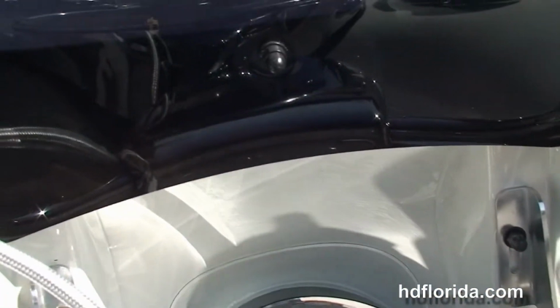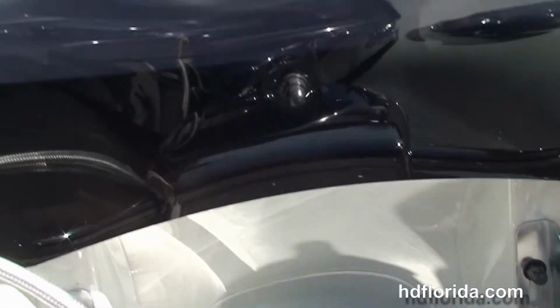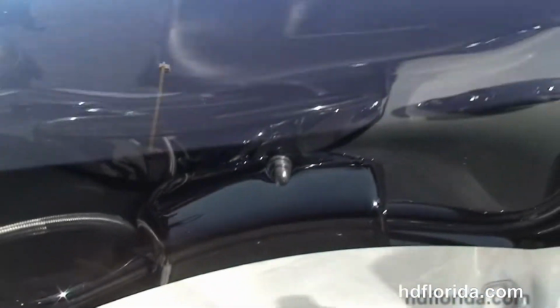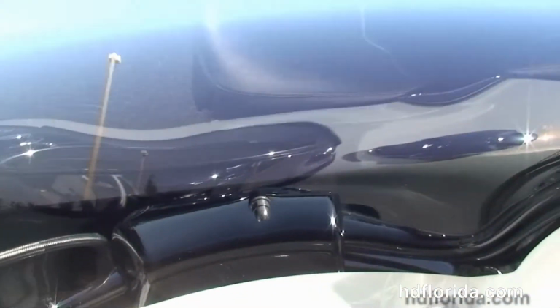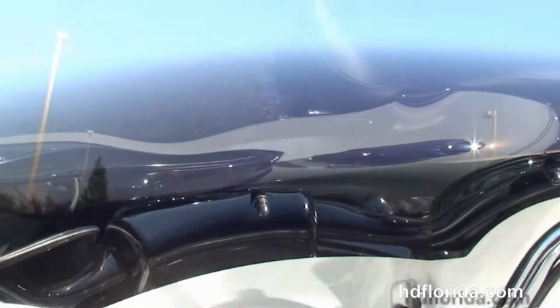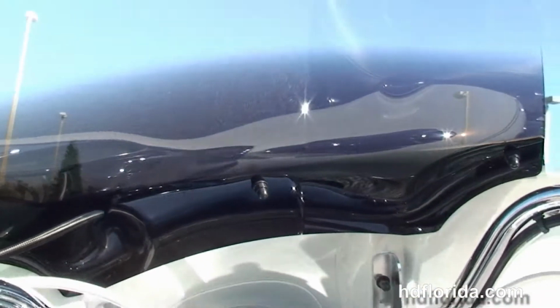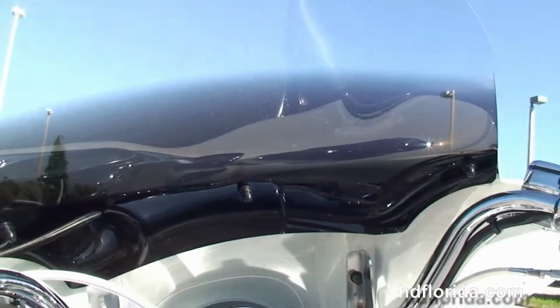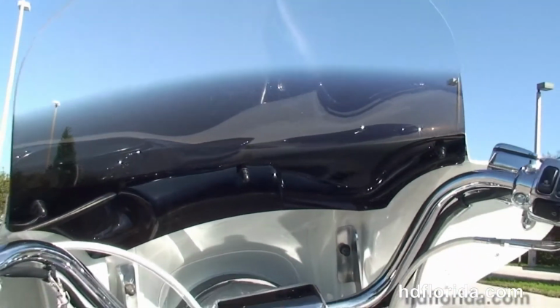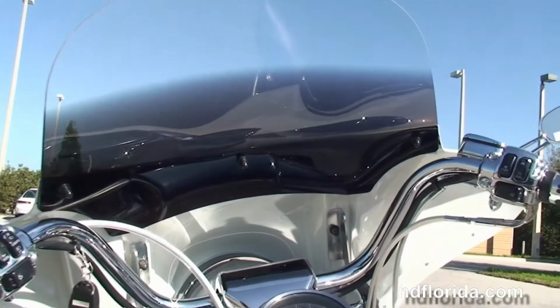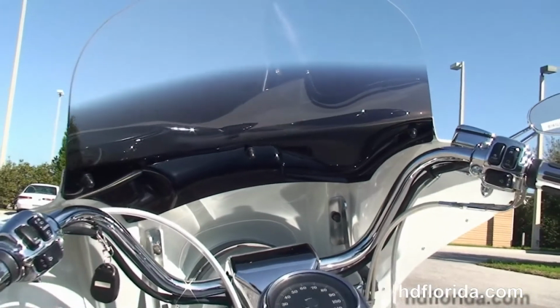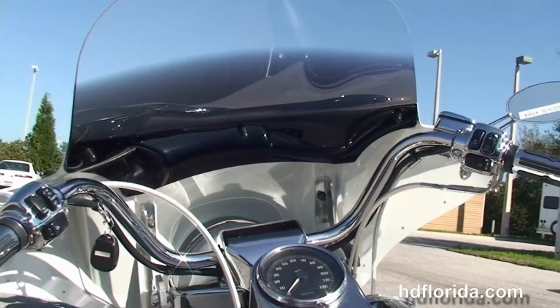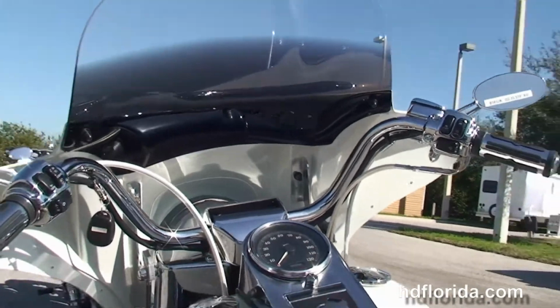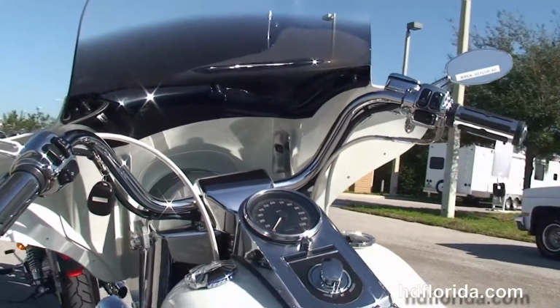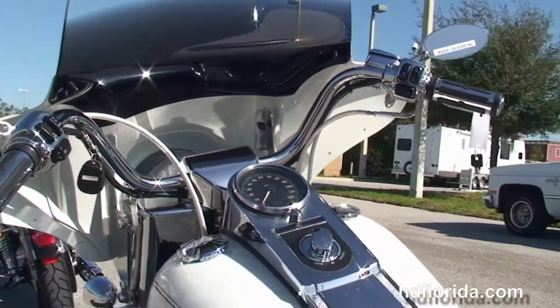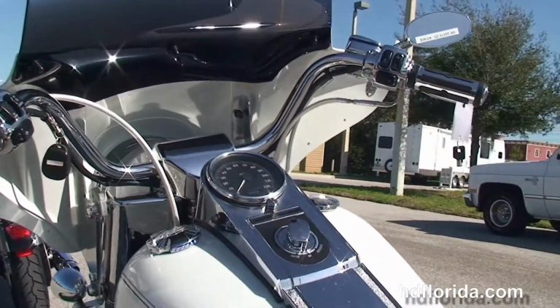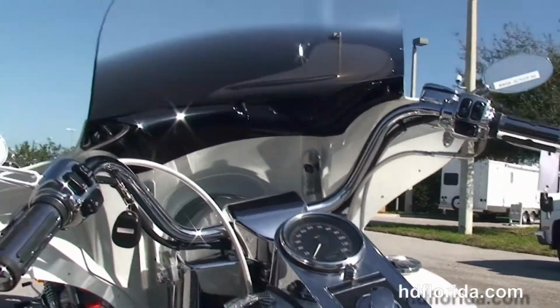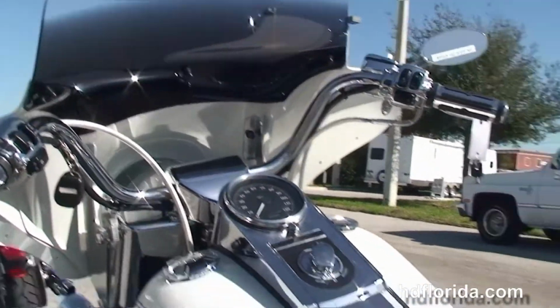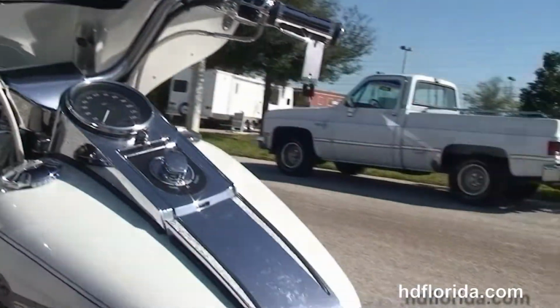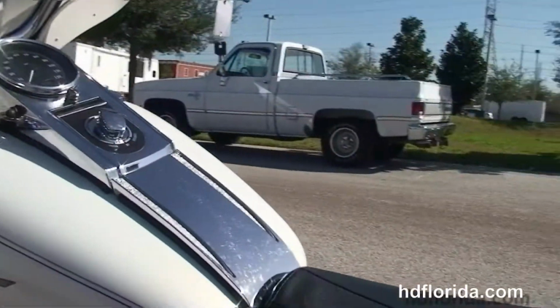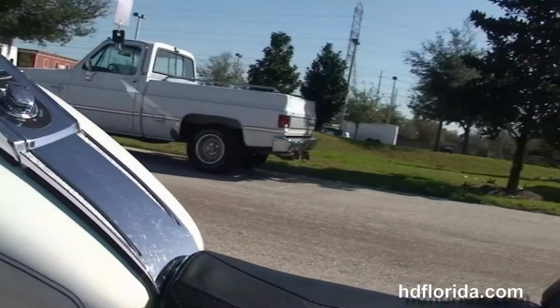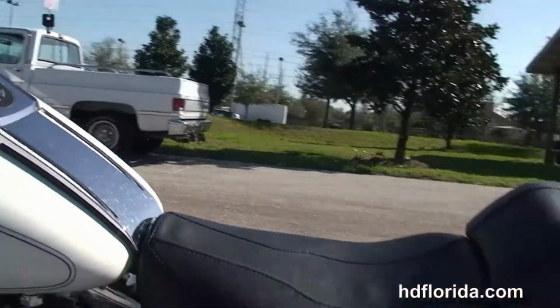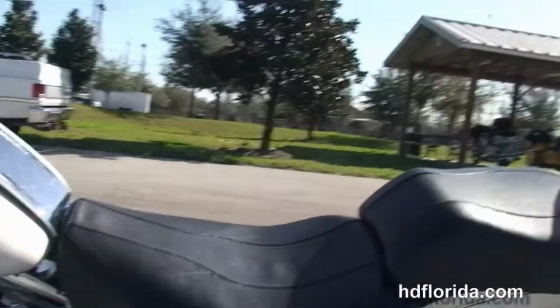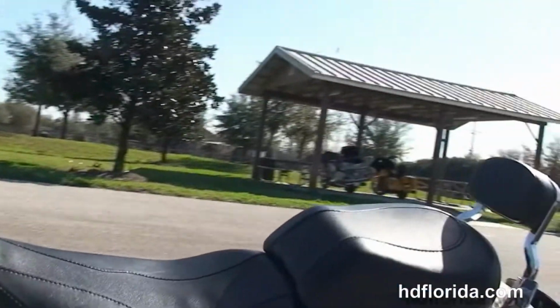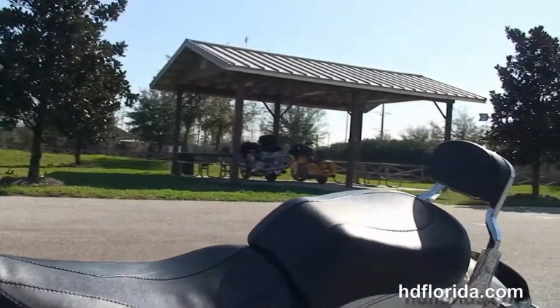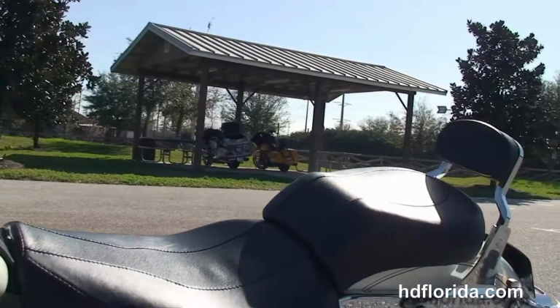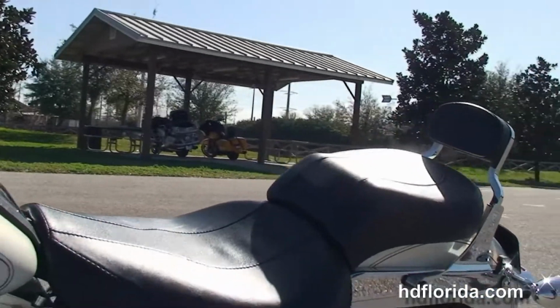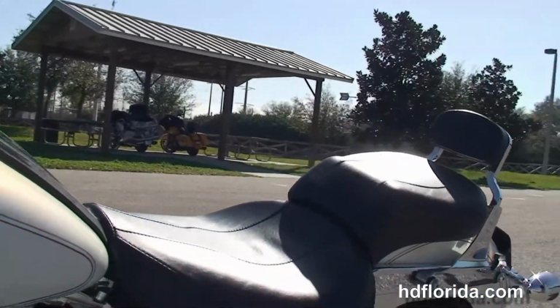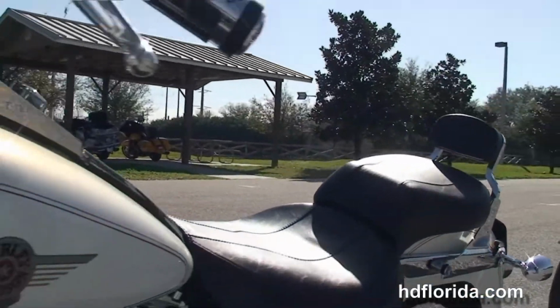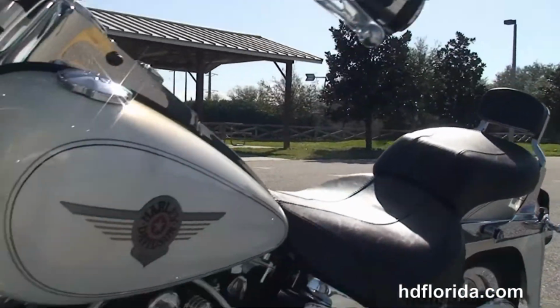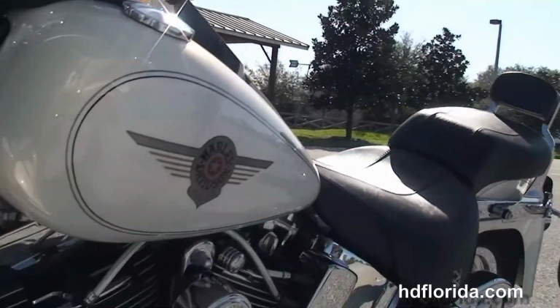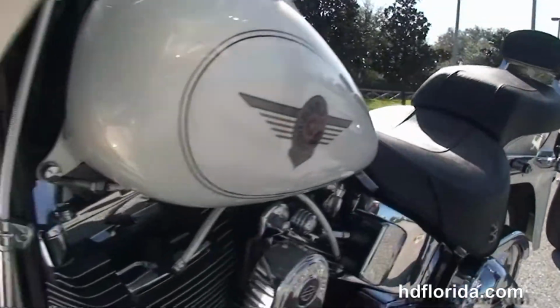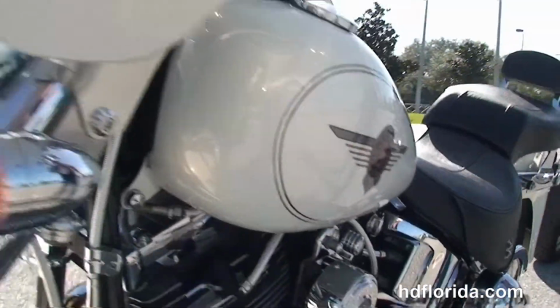Chrome pulled back bars with braided cables, upgraded switch housings, master cylinder cover, mirrors, levers, and grips, and sitting on top of everything out front we've got the upgraded Memphis Shade windscreen.